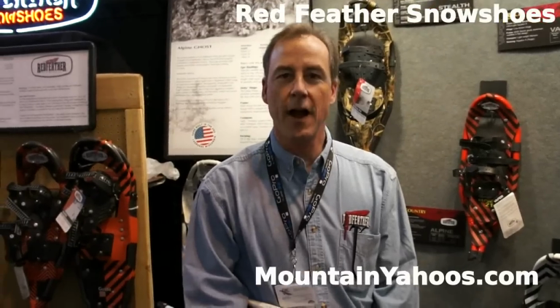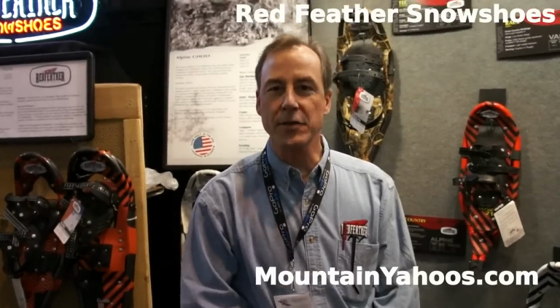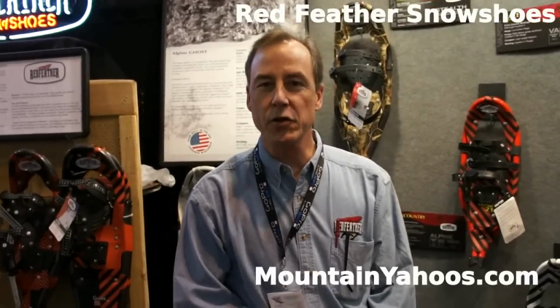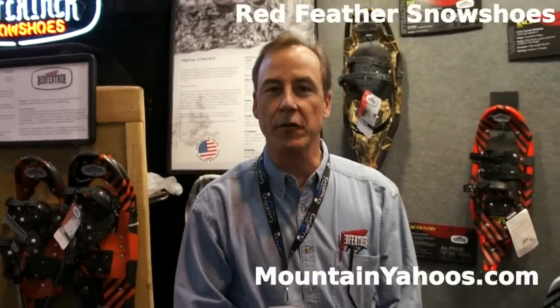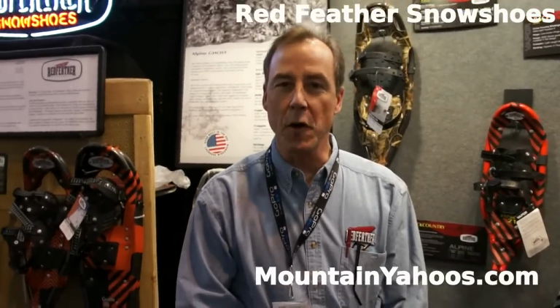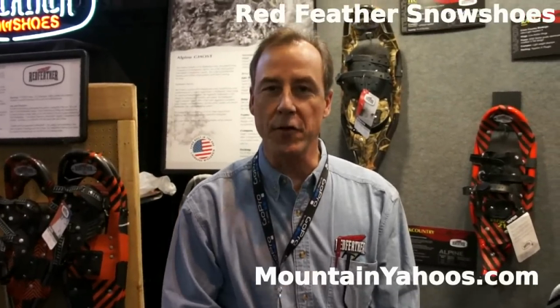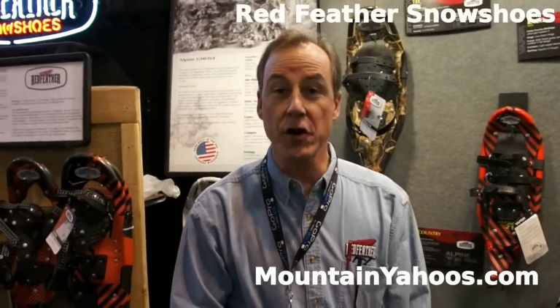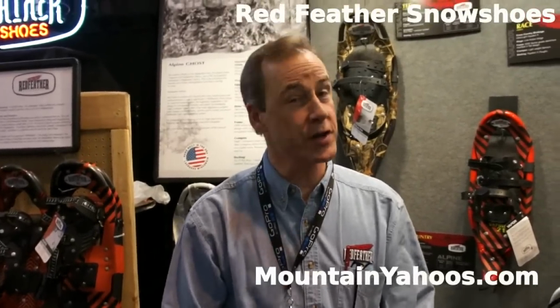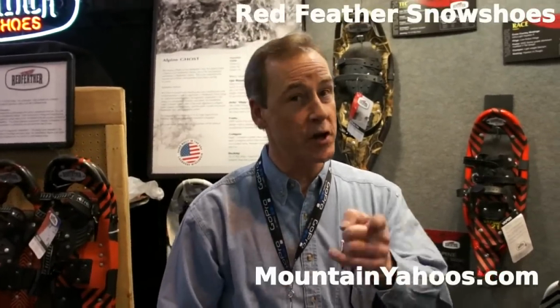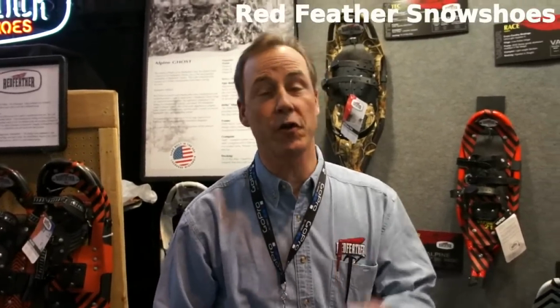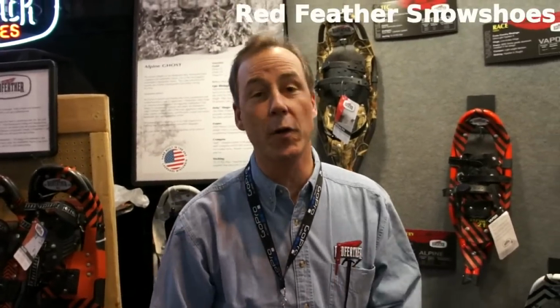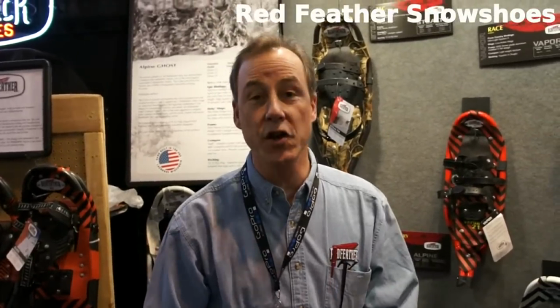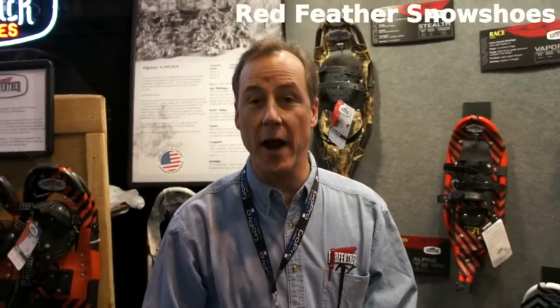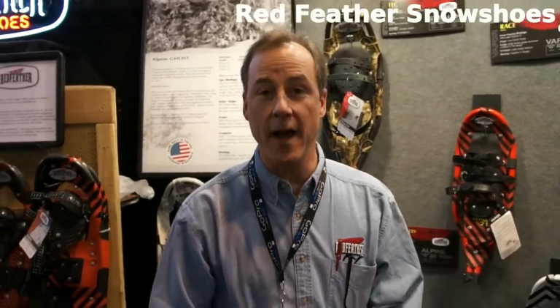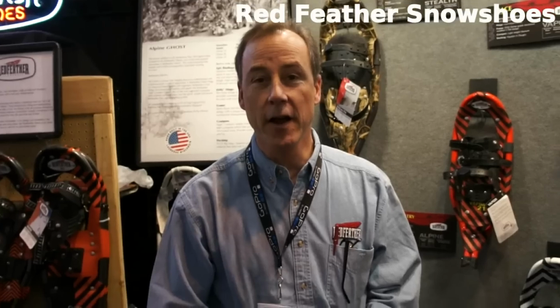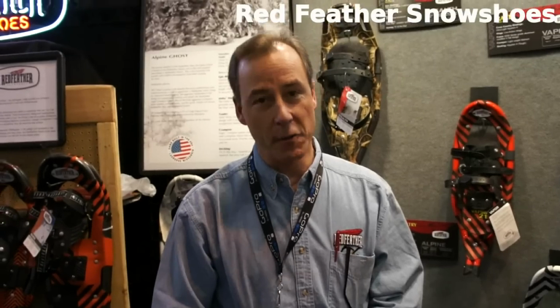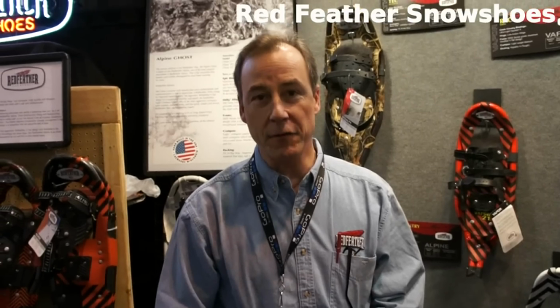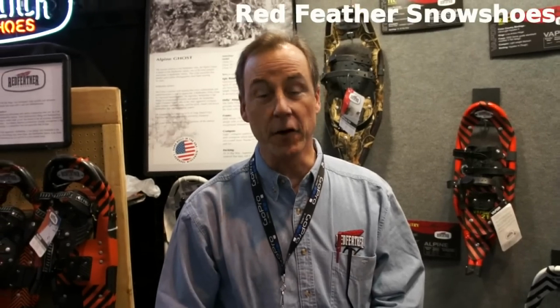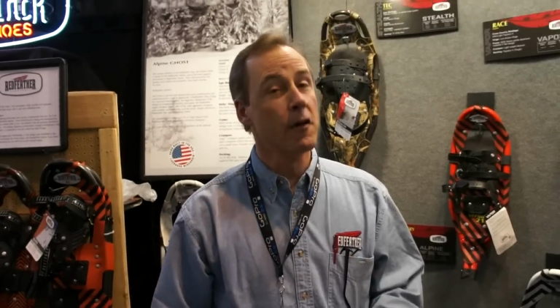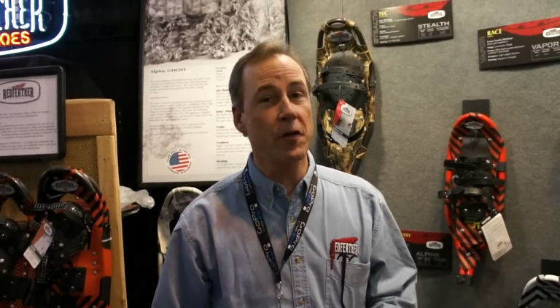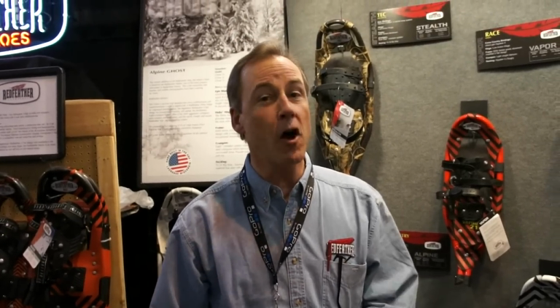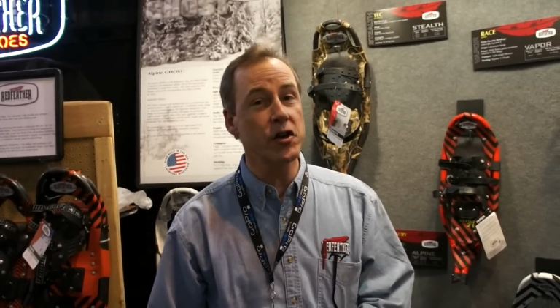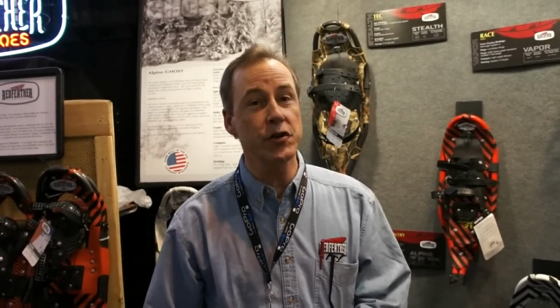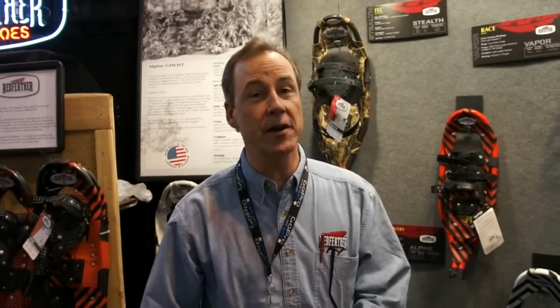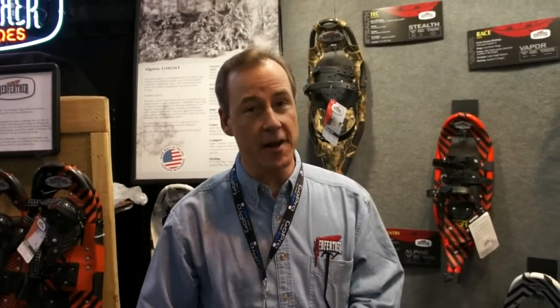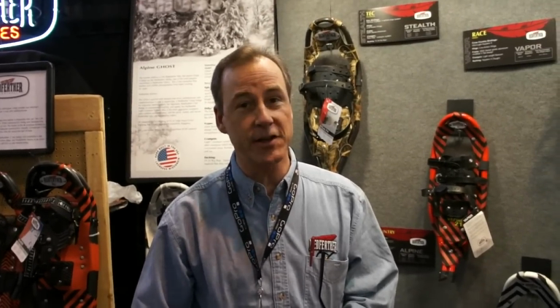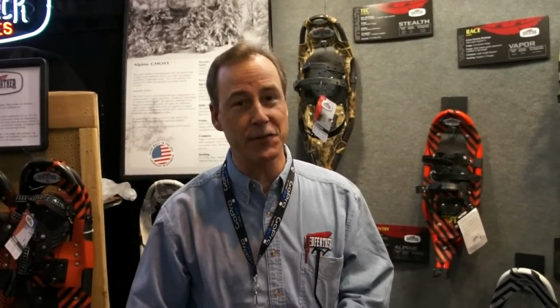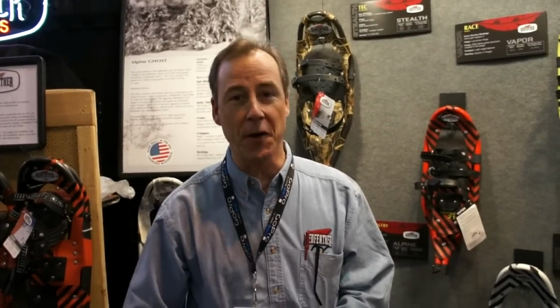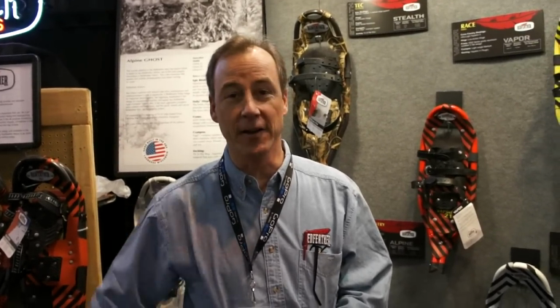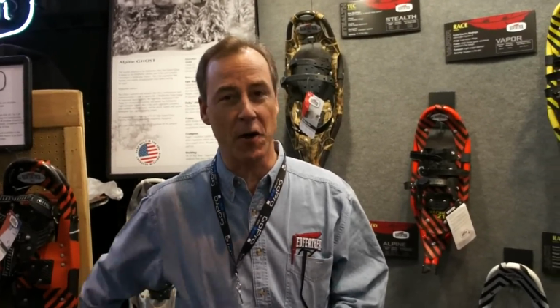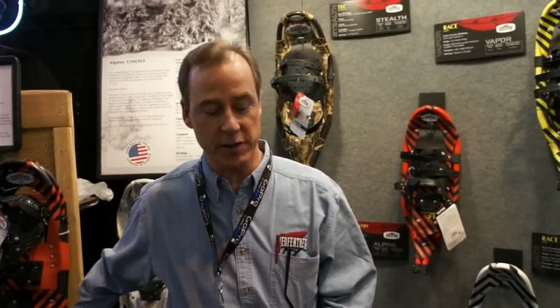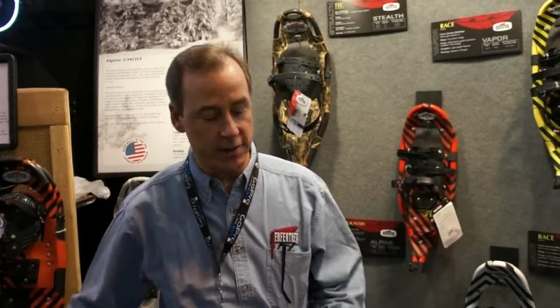Hi, I'm Tom Schmidt from Redfeather Snowshoes and I want to show you what's new right now at Redfeather. First of all, all of our shoes are made in the United States of America in La Crosse, Wisconsin.